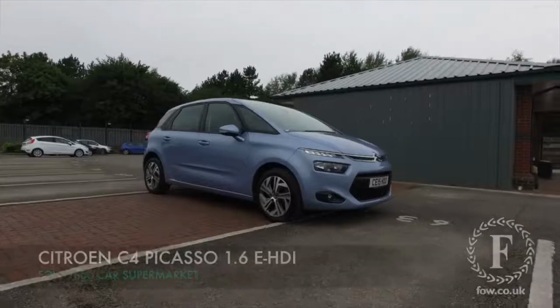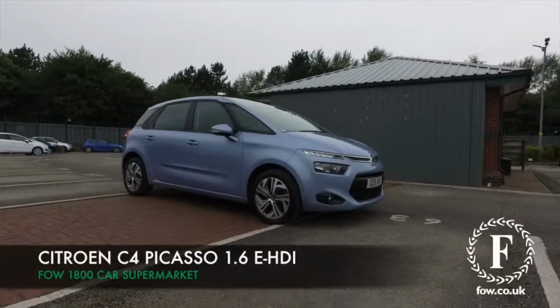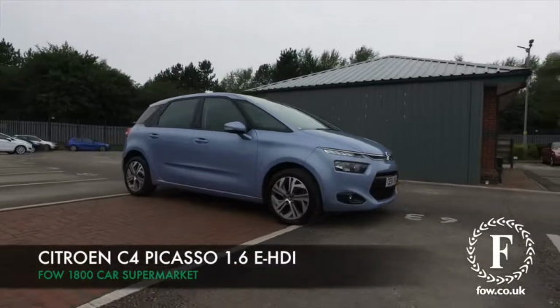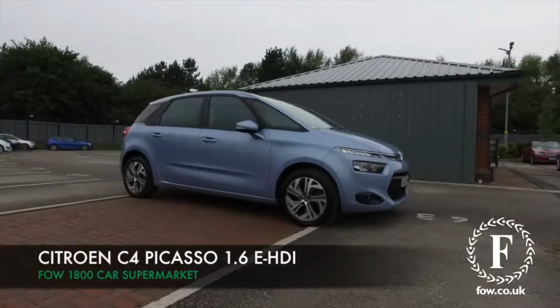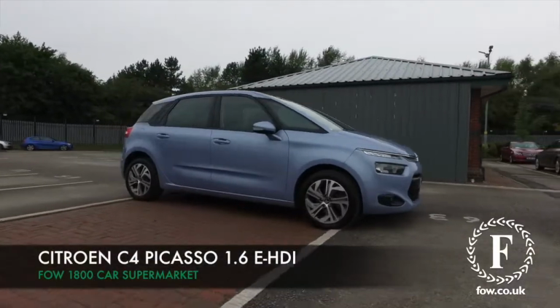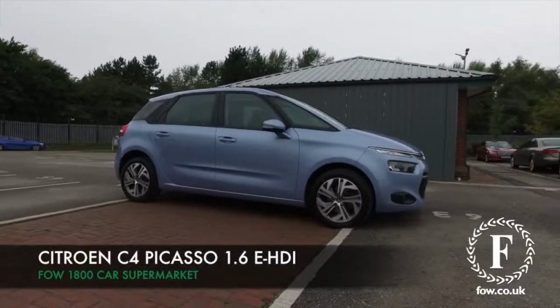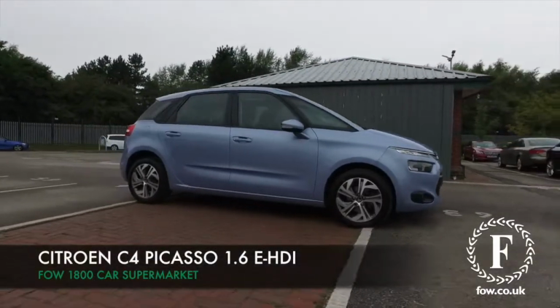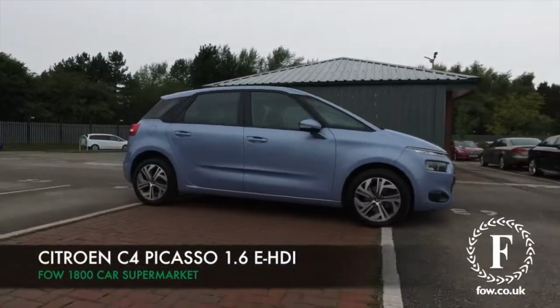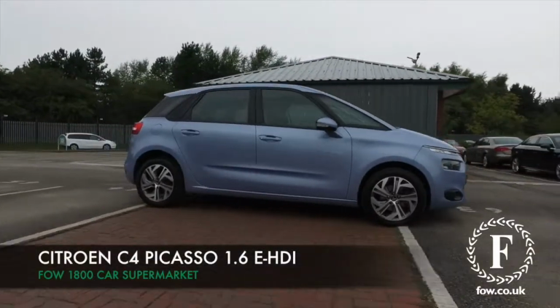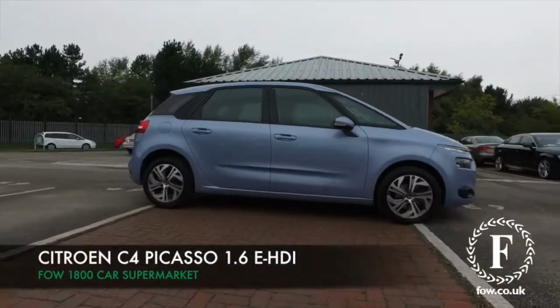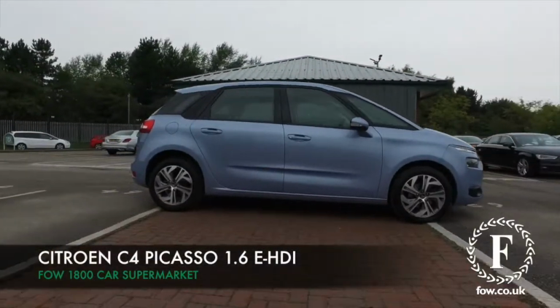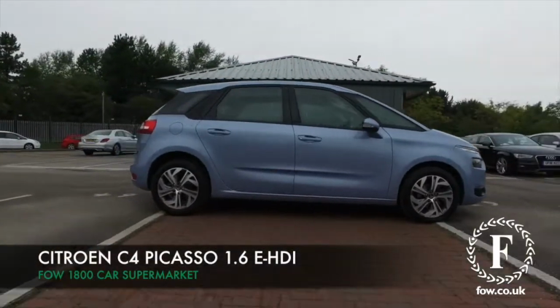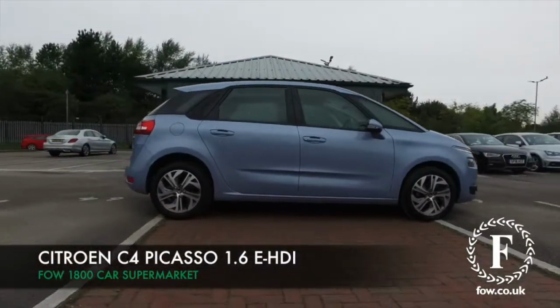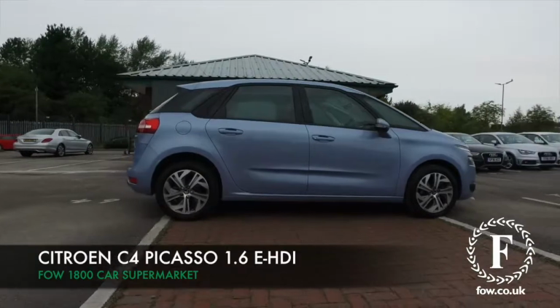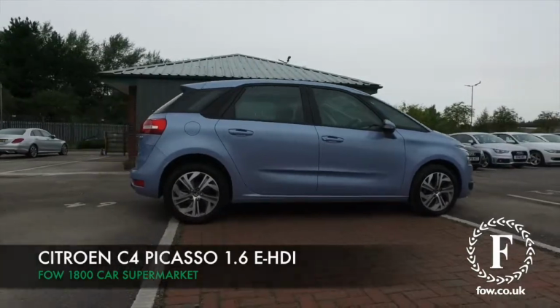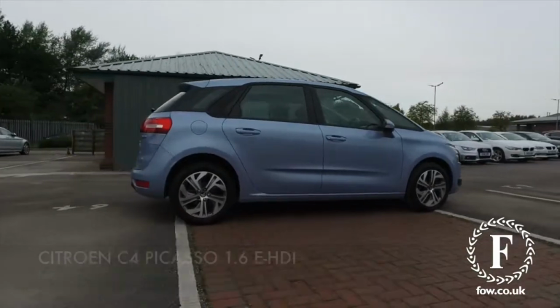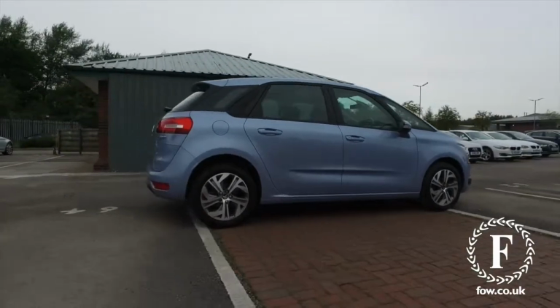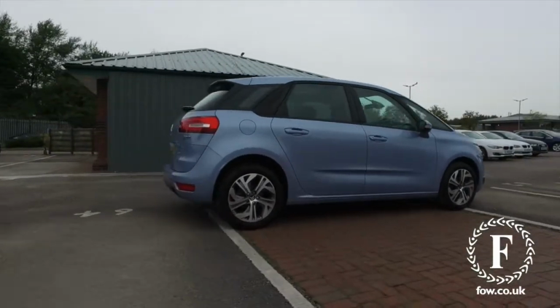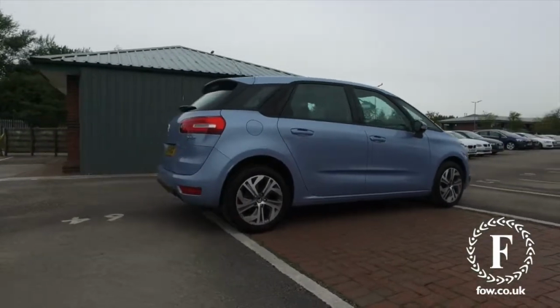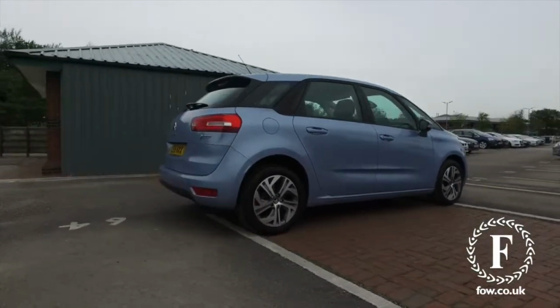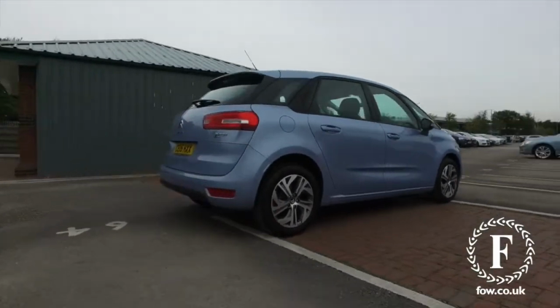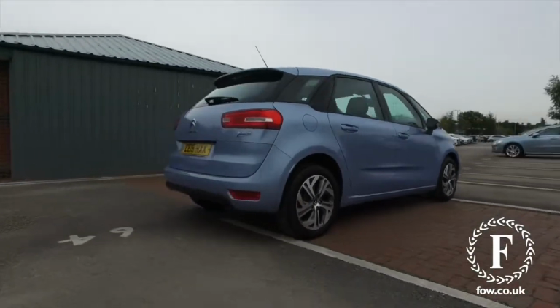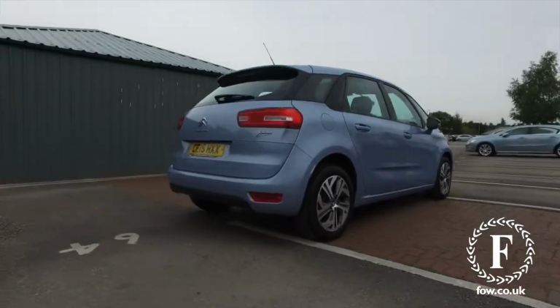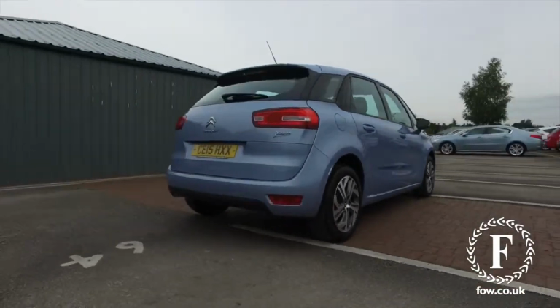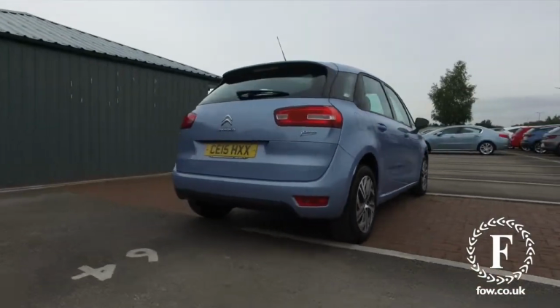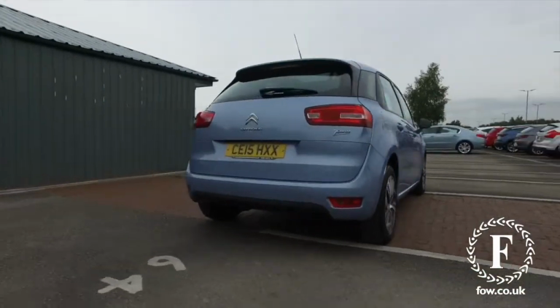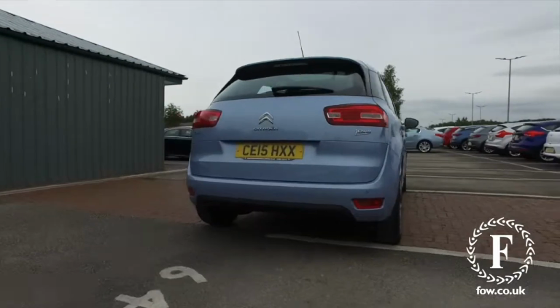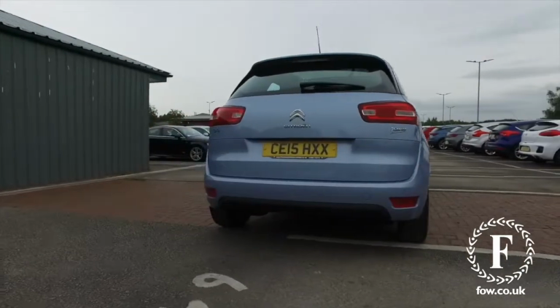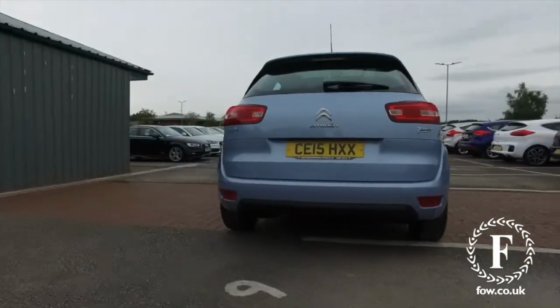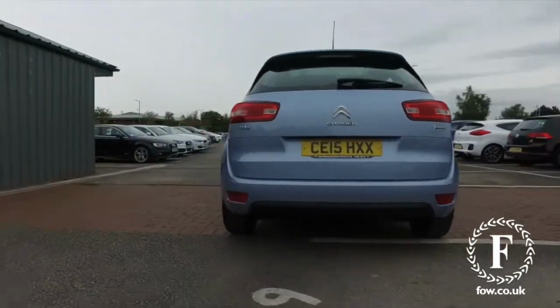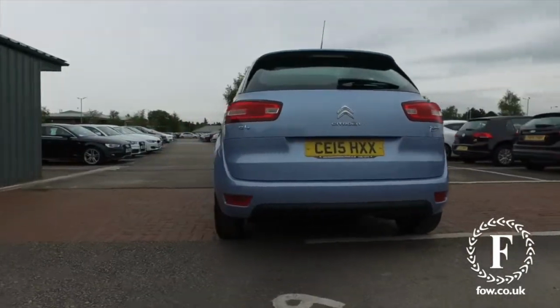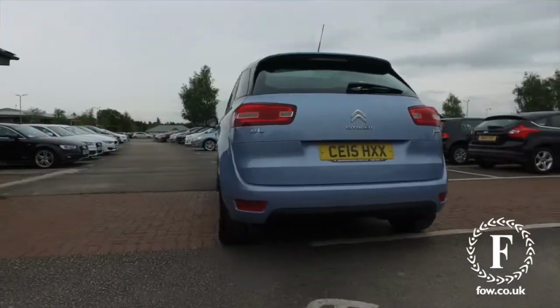The C4 Picasso offers family-friendly motoring in a very well-thought-out package from Citroen, looking very nice here in blue with 17-inch alloy wheels, ticking the boxes.